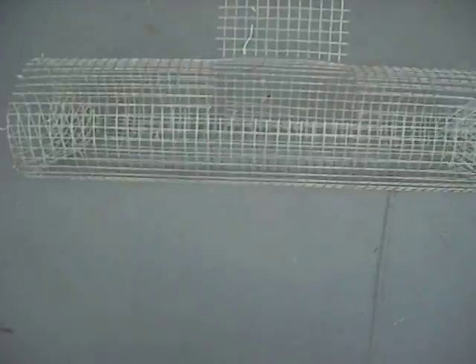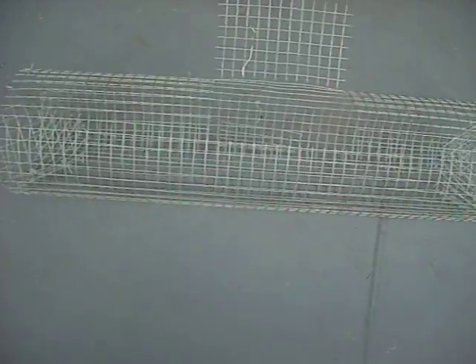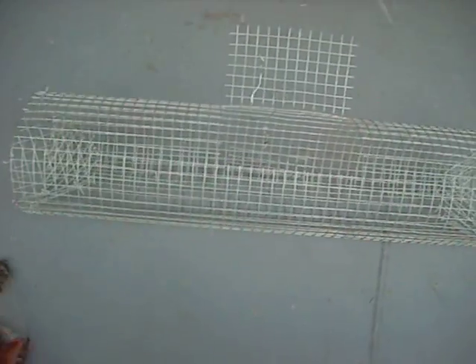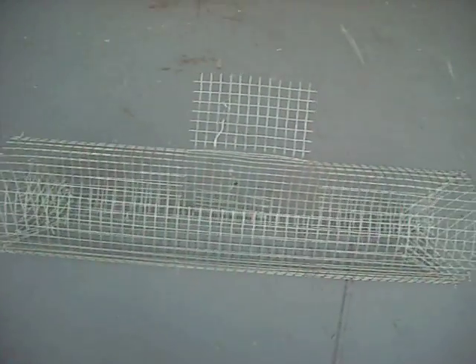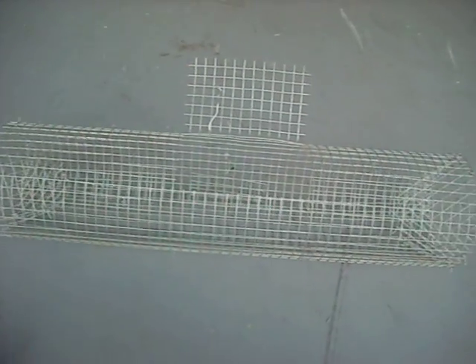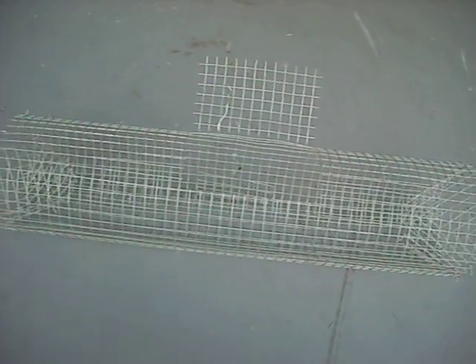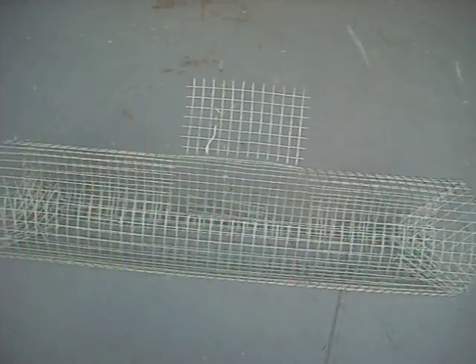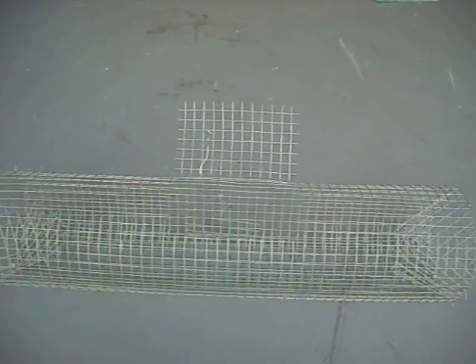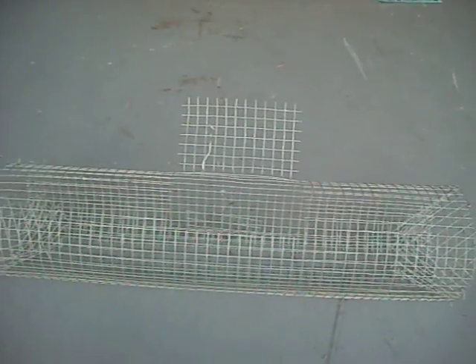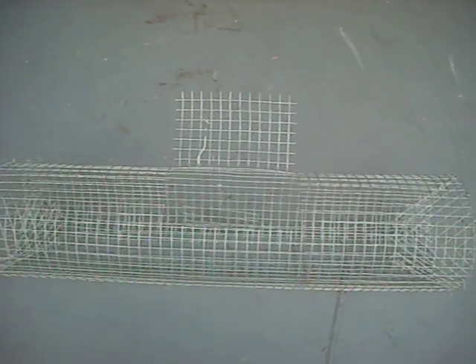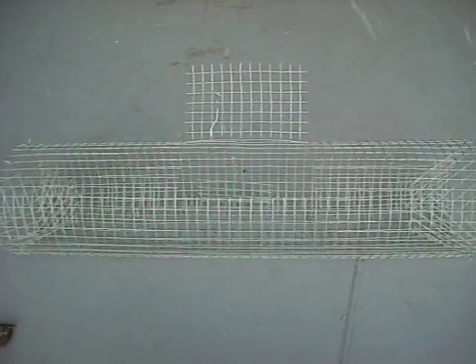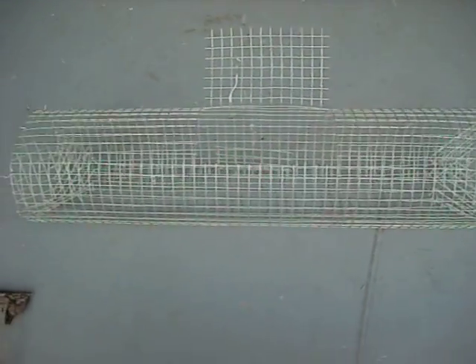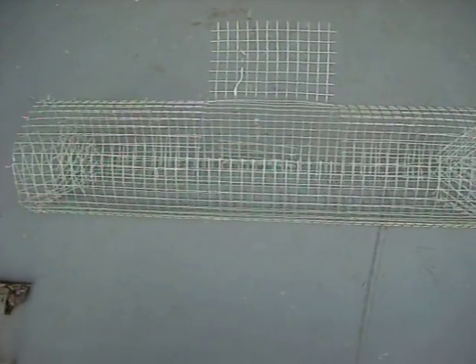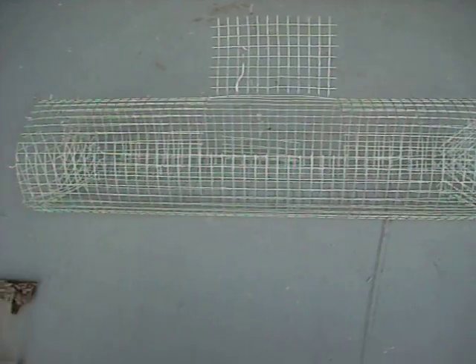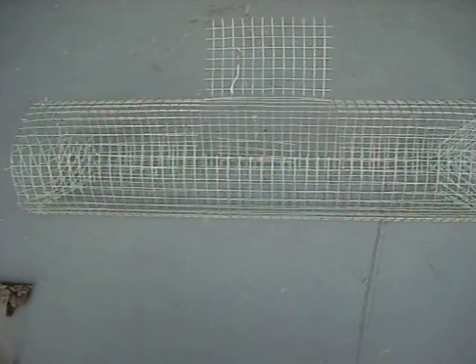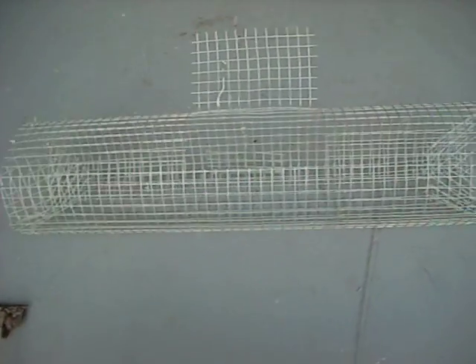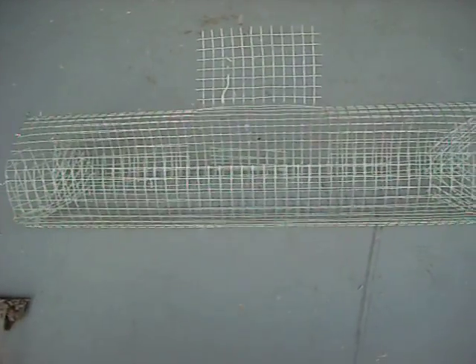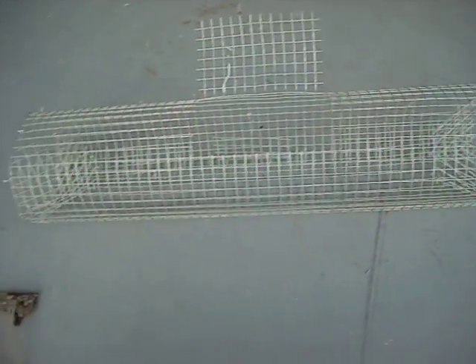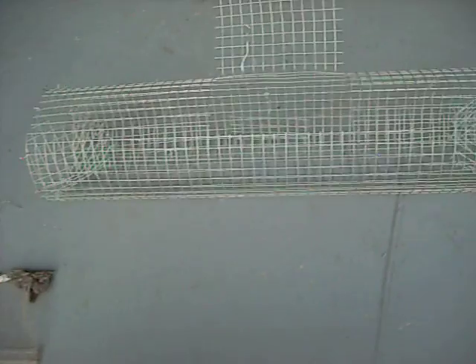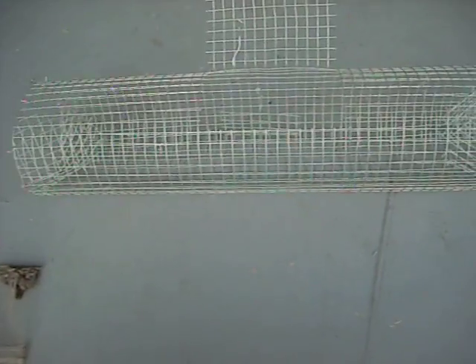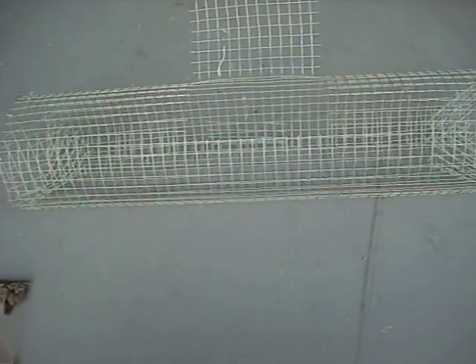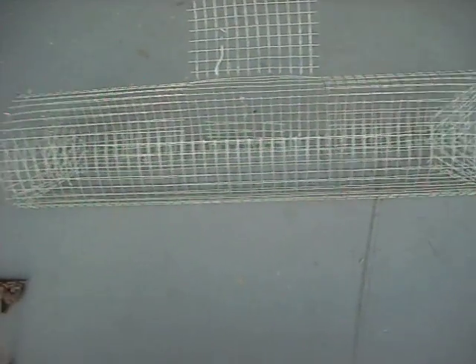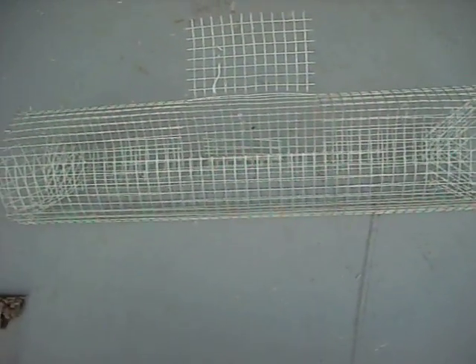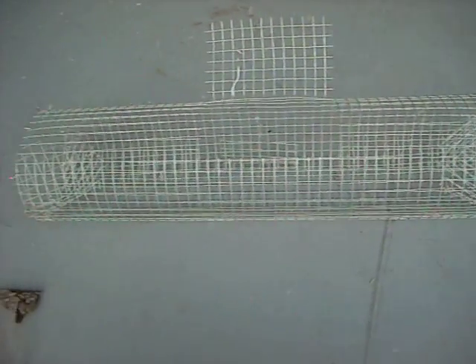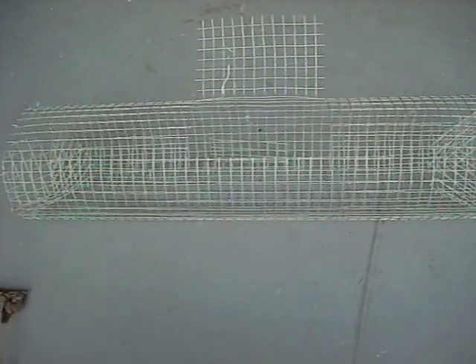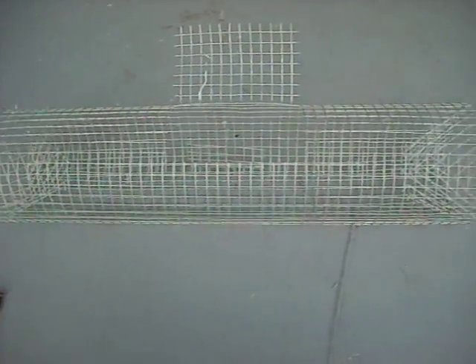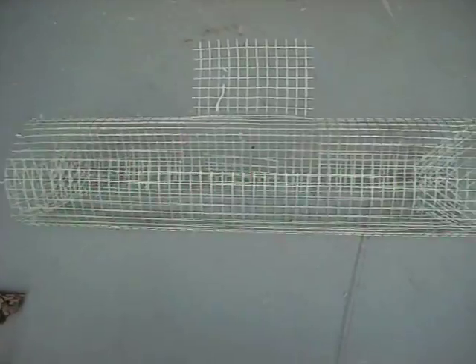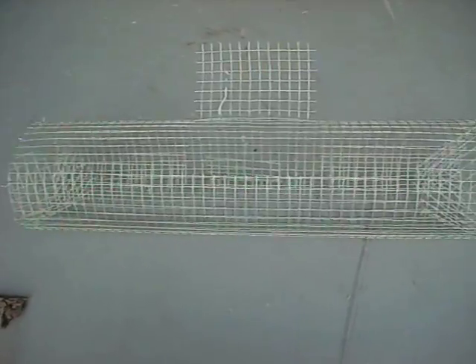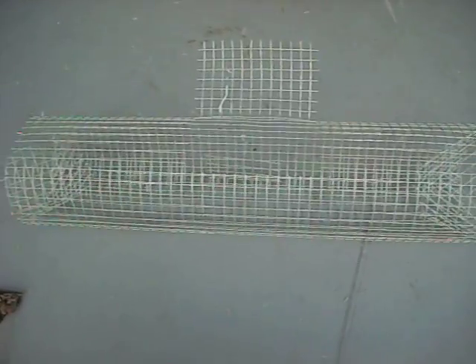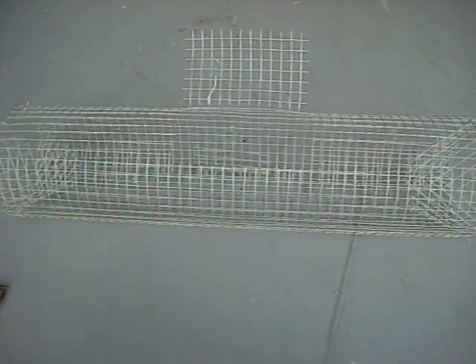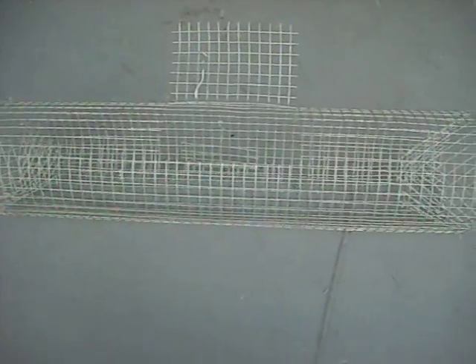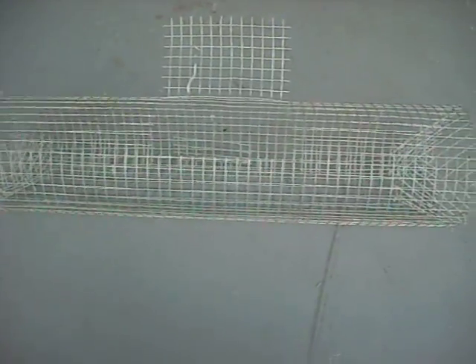Hi, this is Crawdad Outdoors, I'm Crawdad, and I'm going to tell you how to catch more crawfish in your traps and what baits to use.